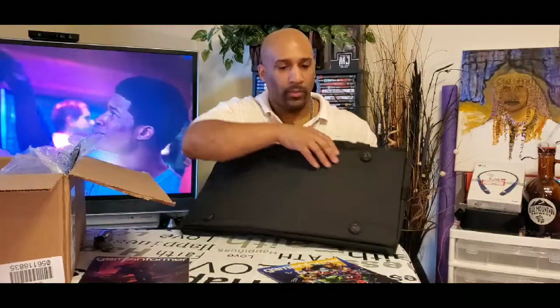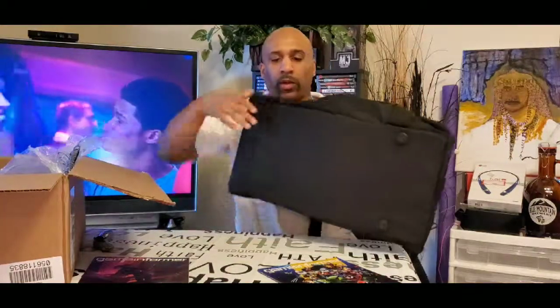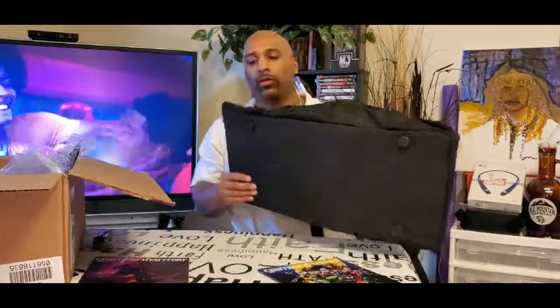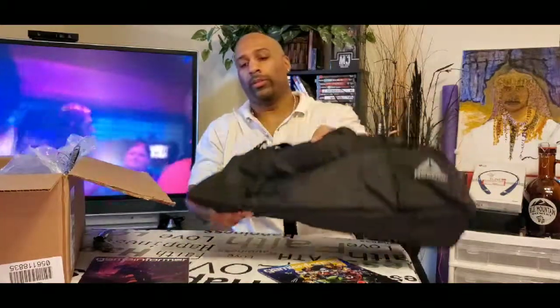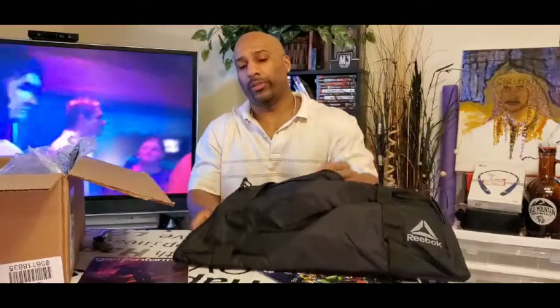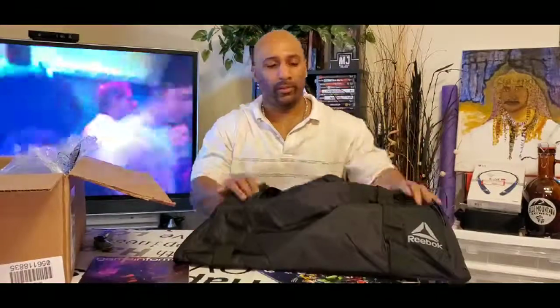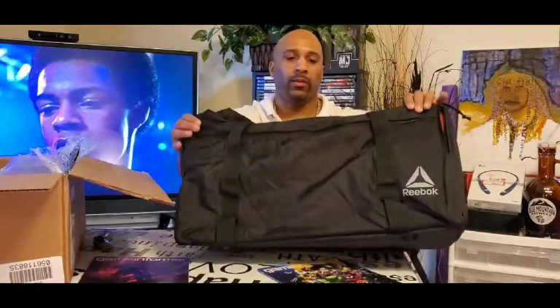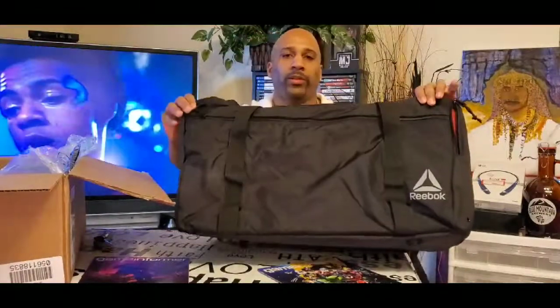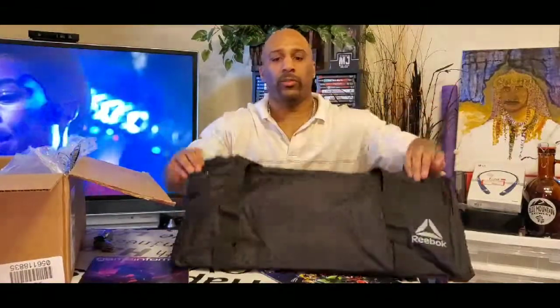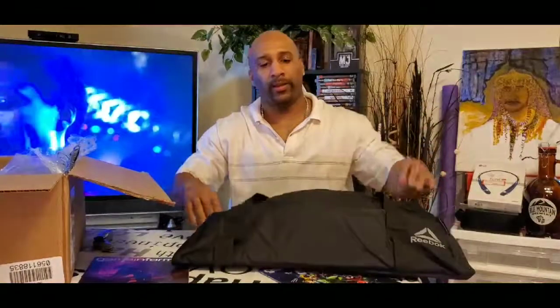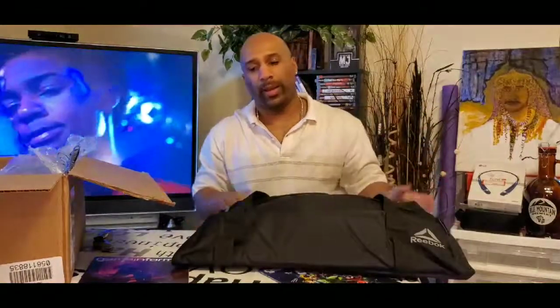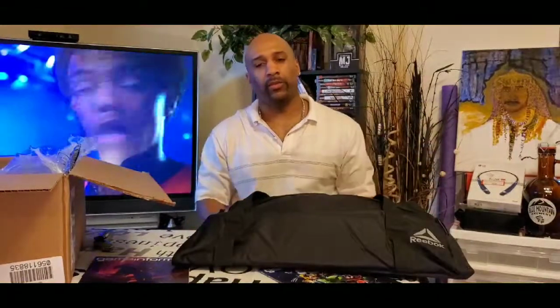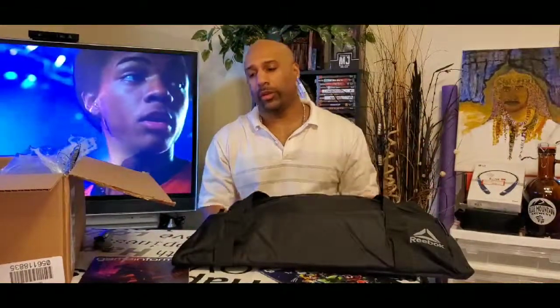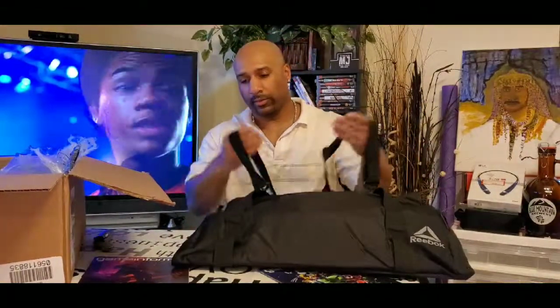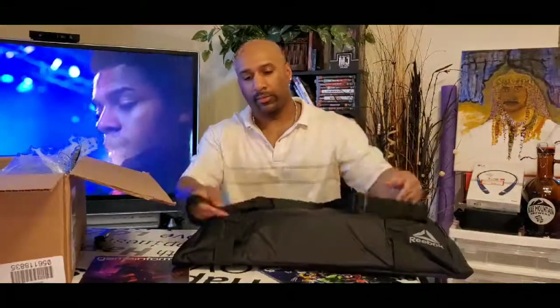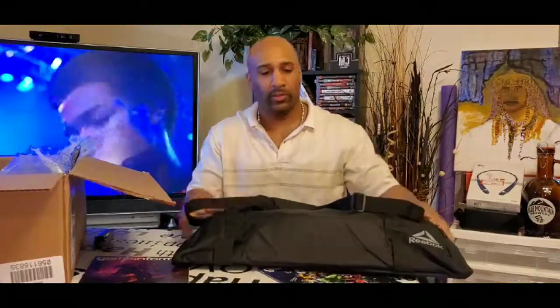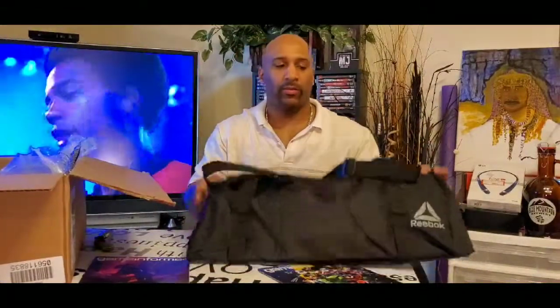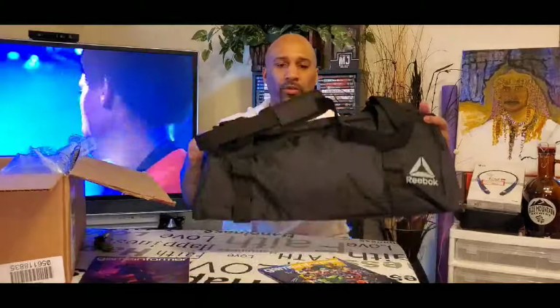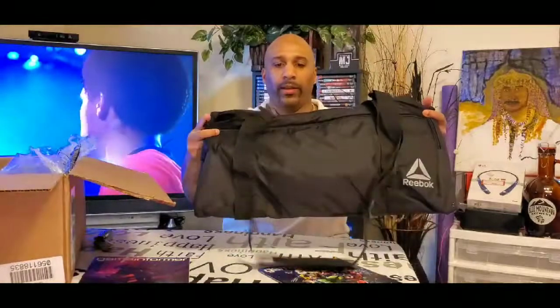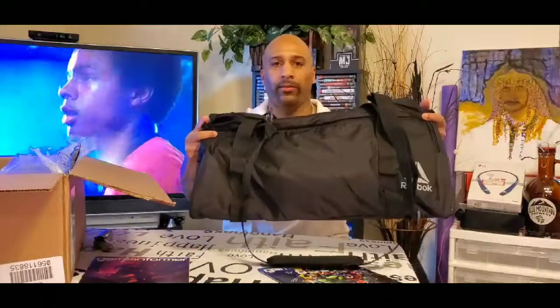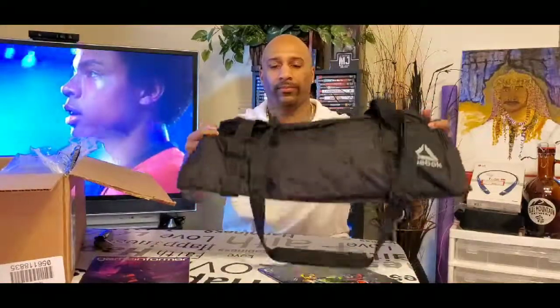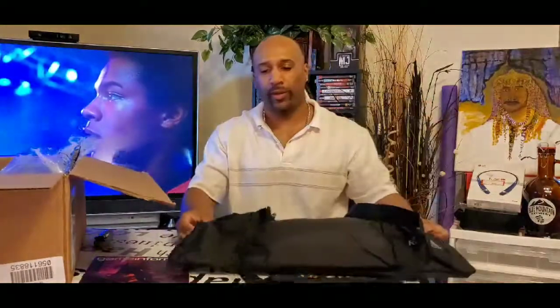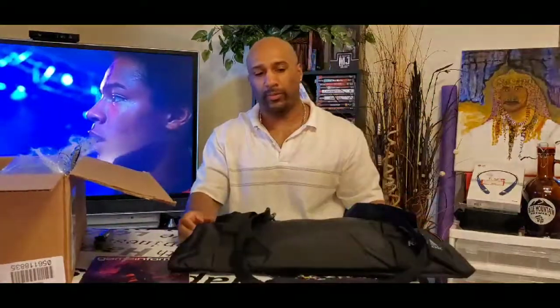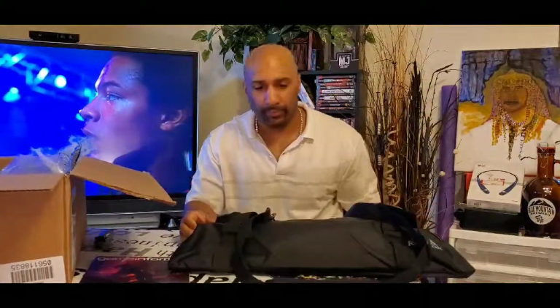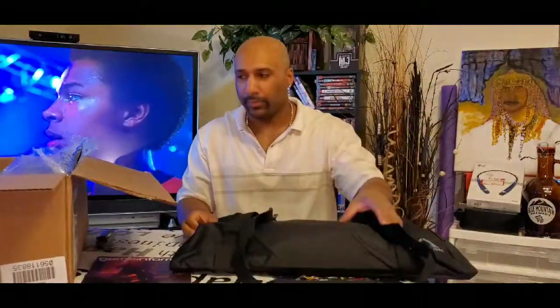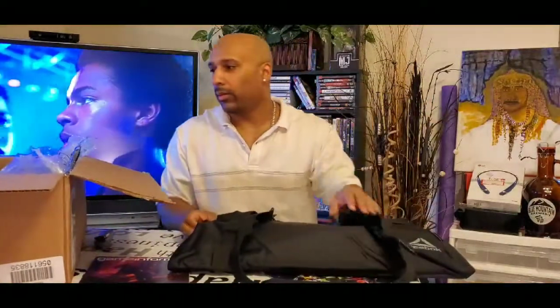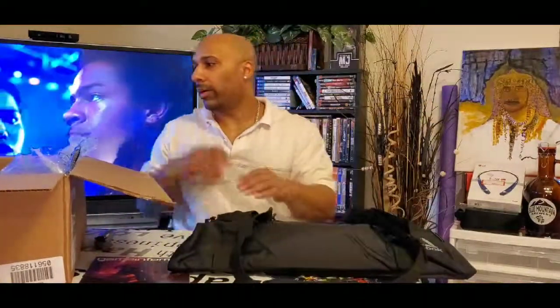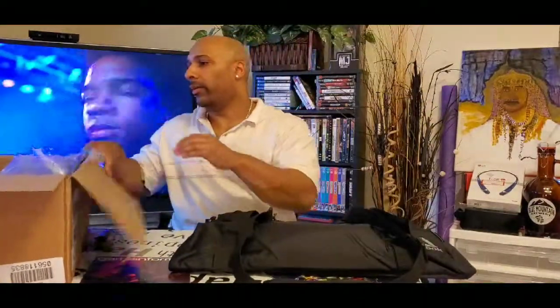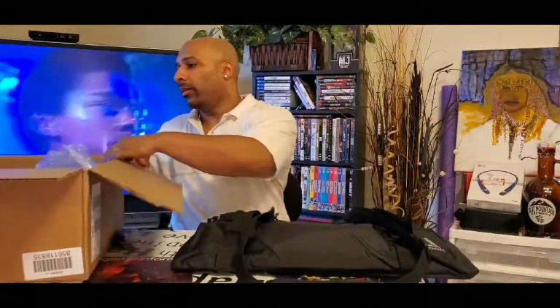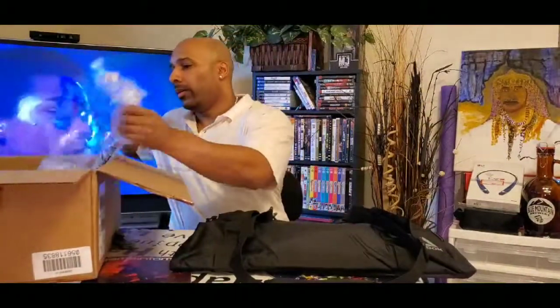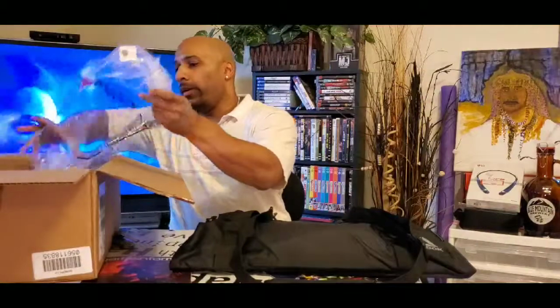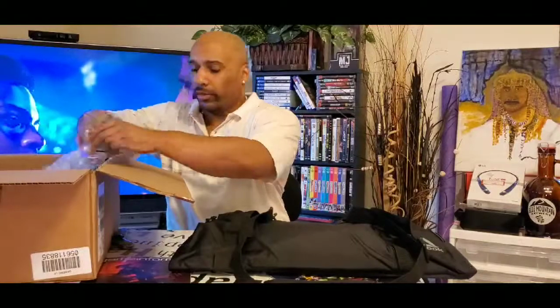That's a cool little touch. Basic gym bag, black, neutral color. You can see how it folds back down when it's empty.